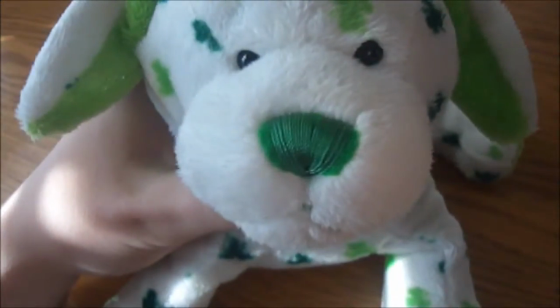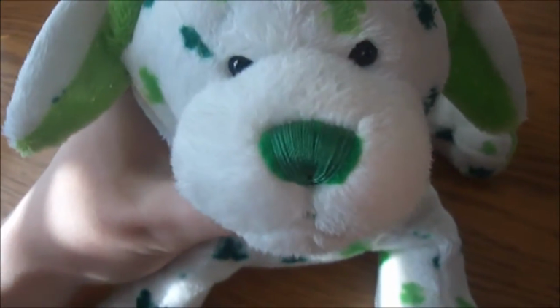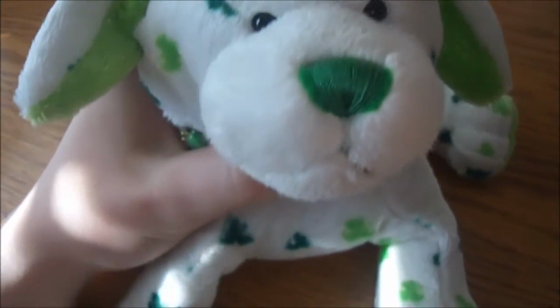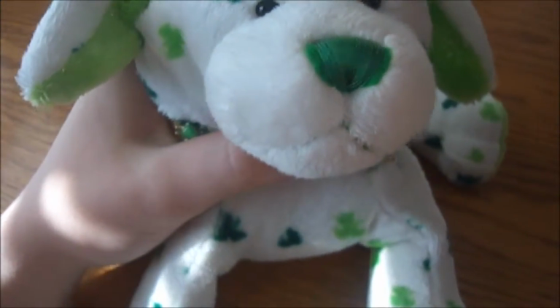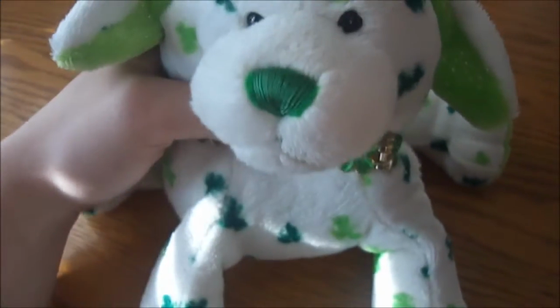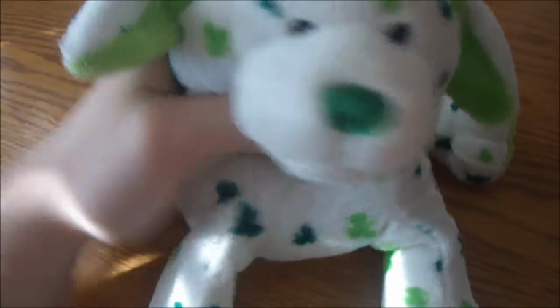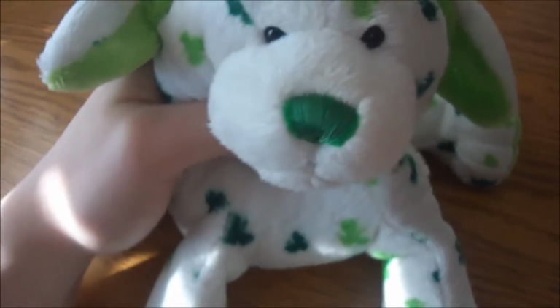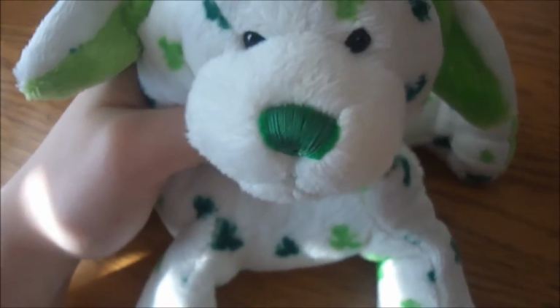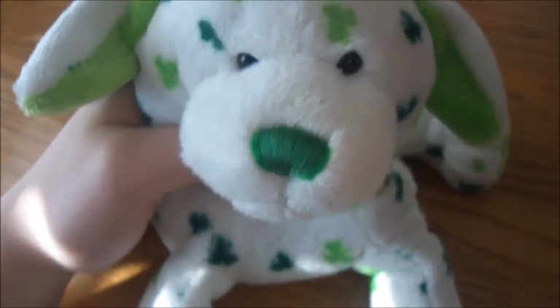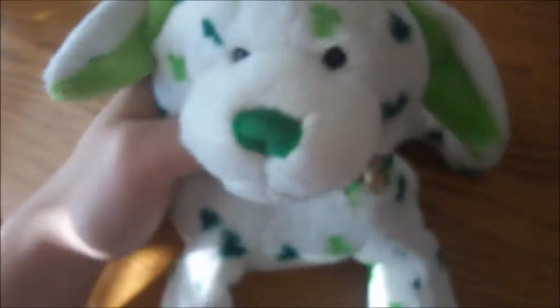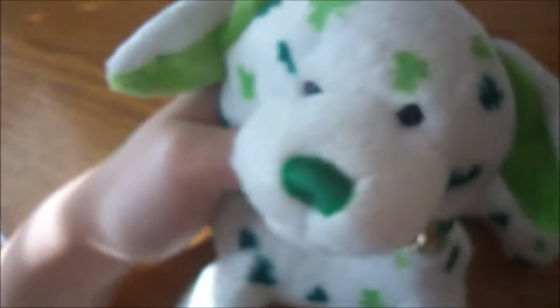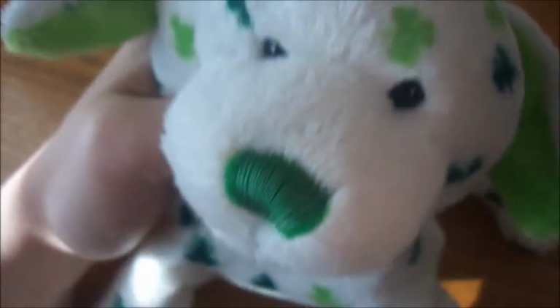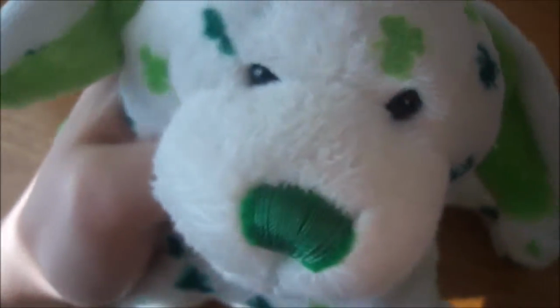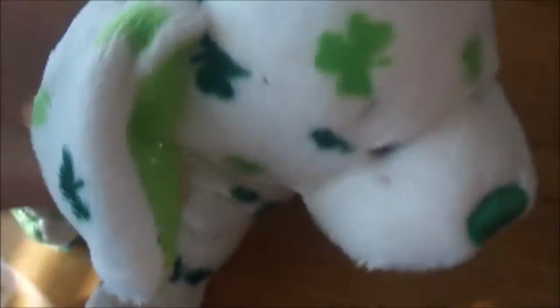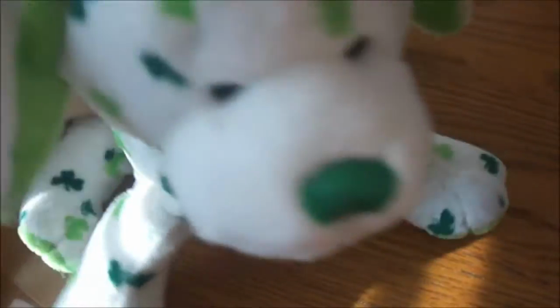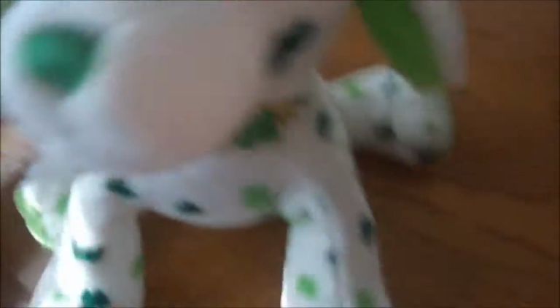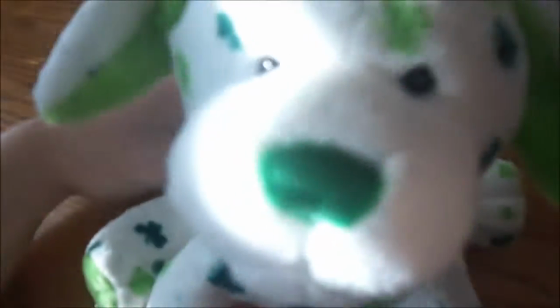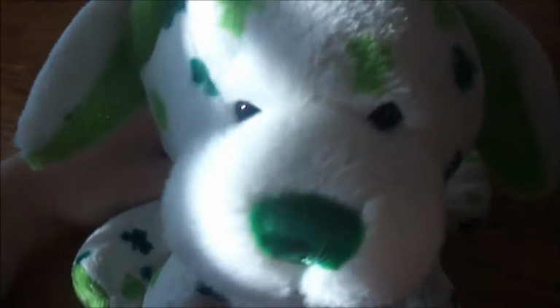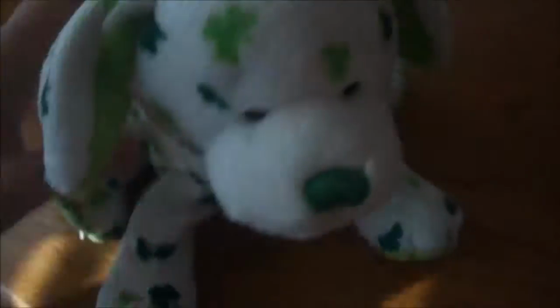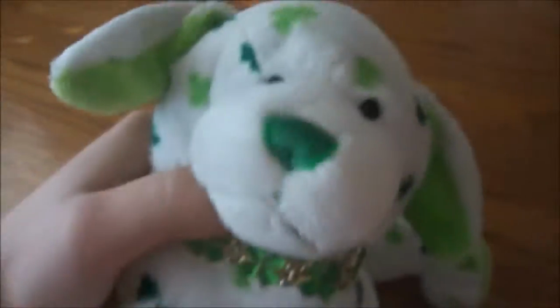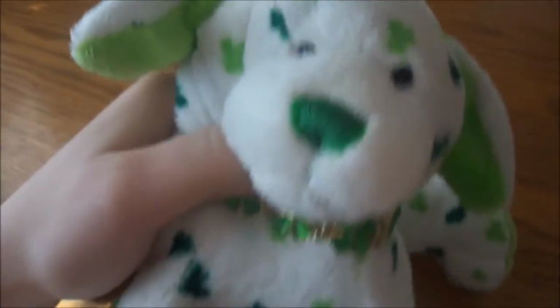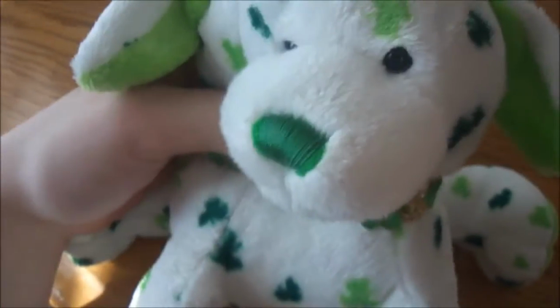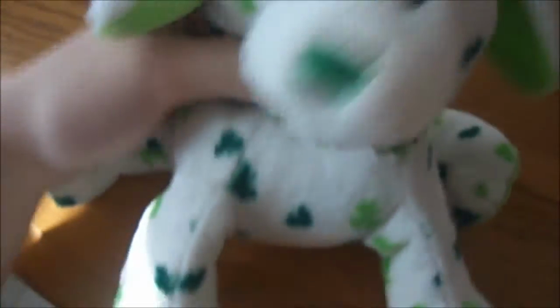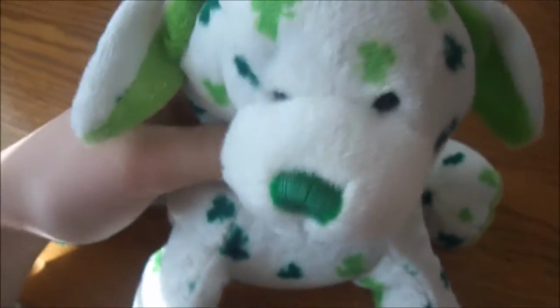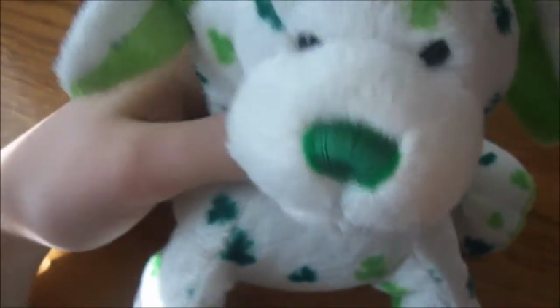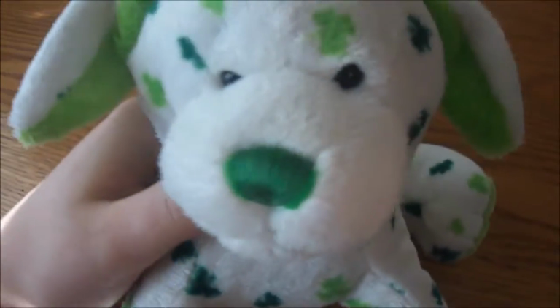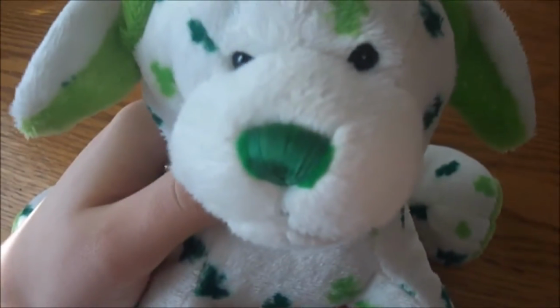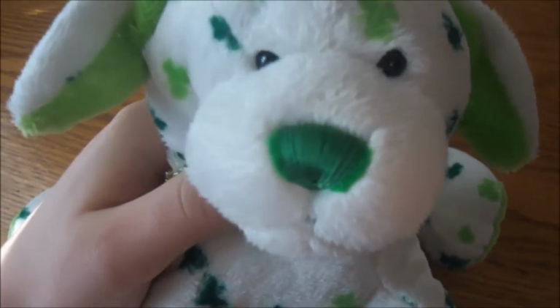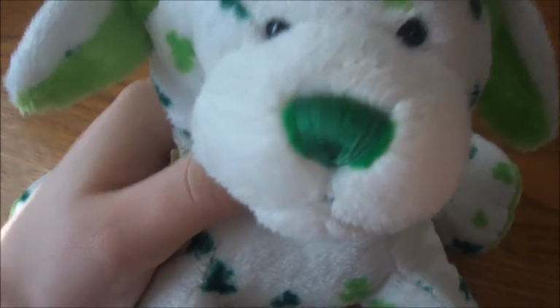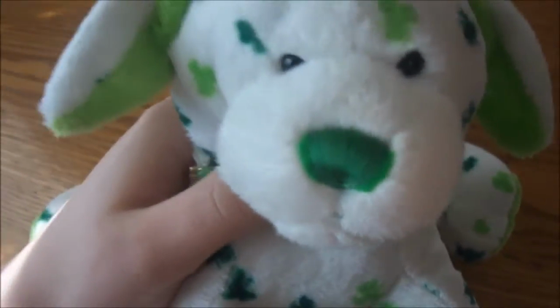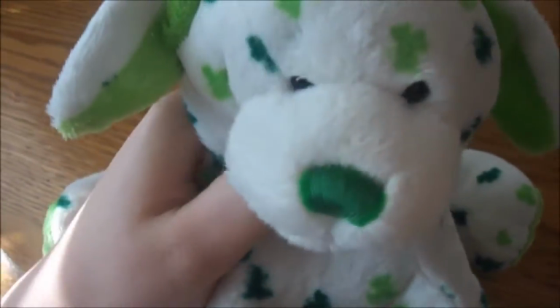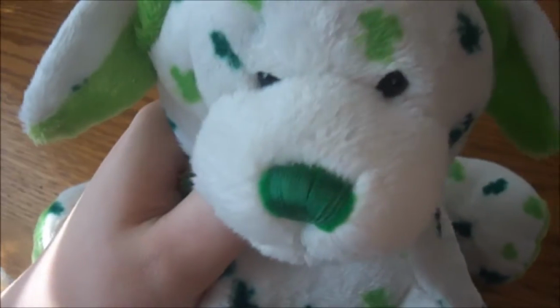I only get the ones that just kind of stand out and that I don't really have. I do have two clover puppies already, but this one did stand out to me, and I just love puppies. And my birthday is on March 17th, St. Patrick's Day, so that makes total sense.